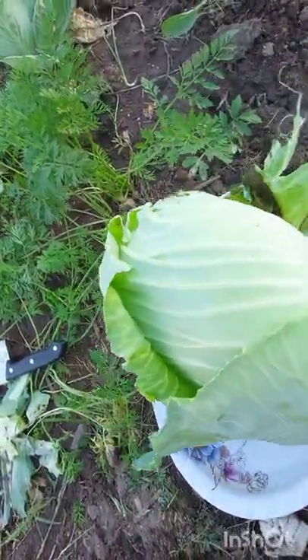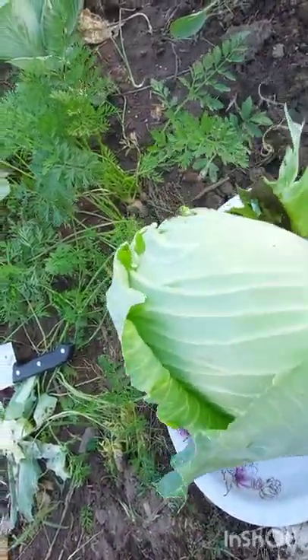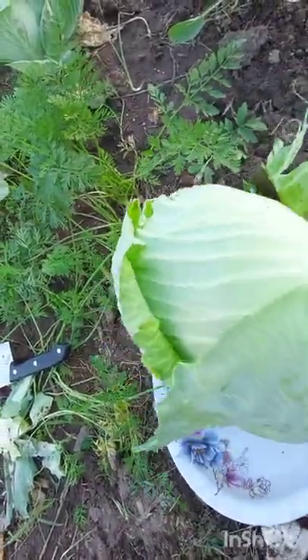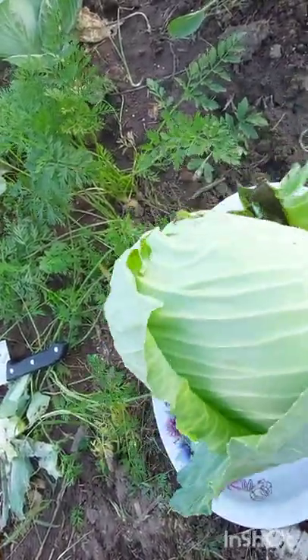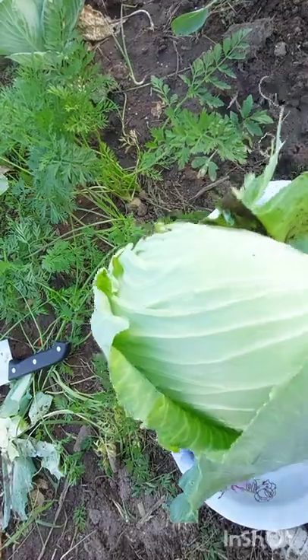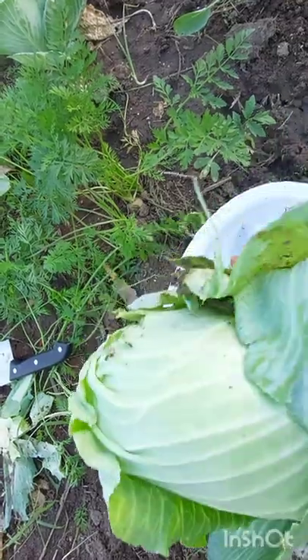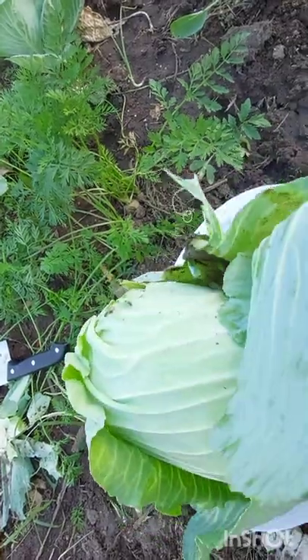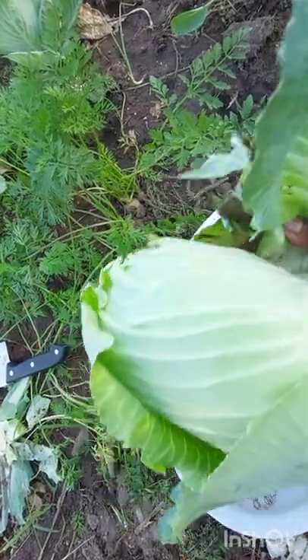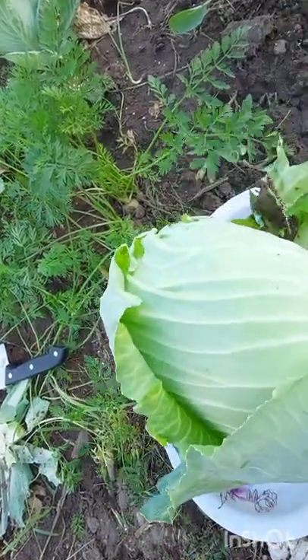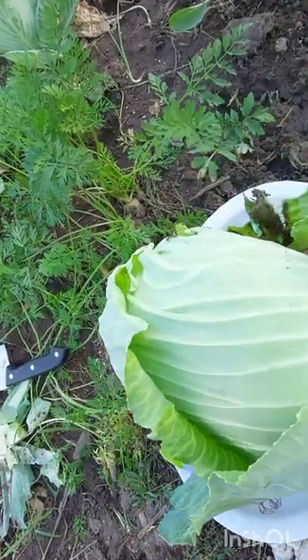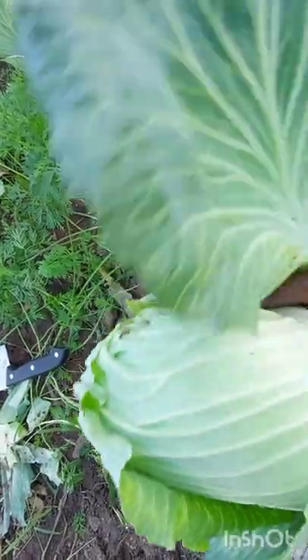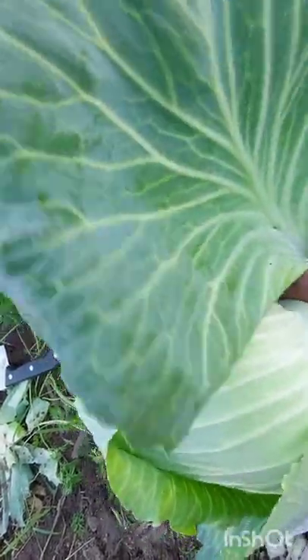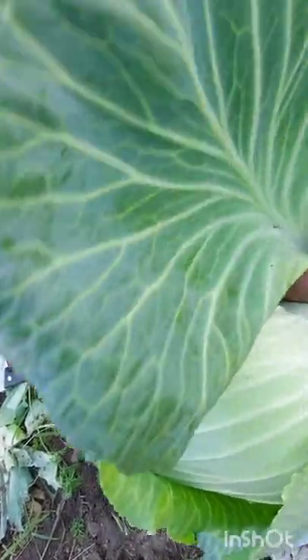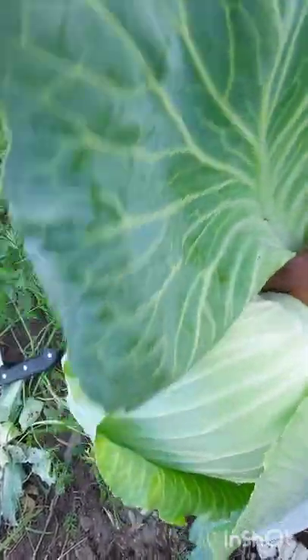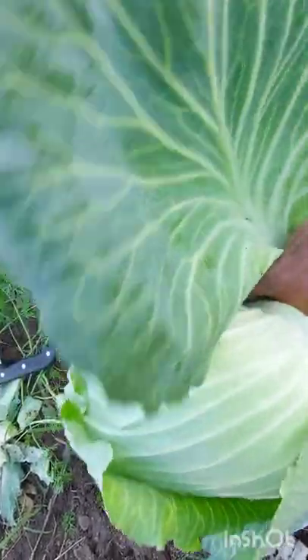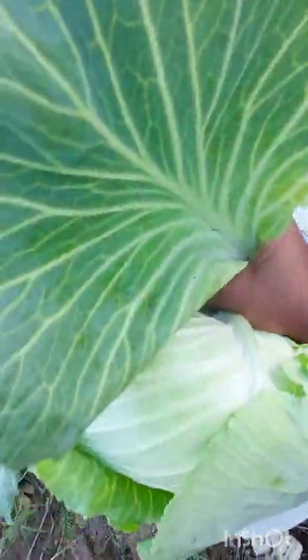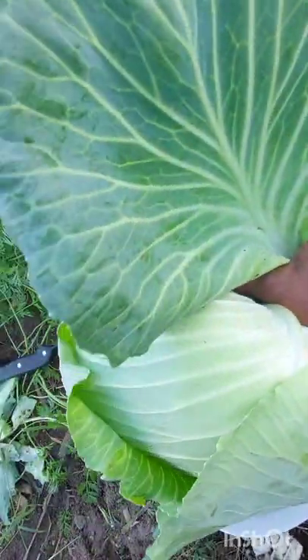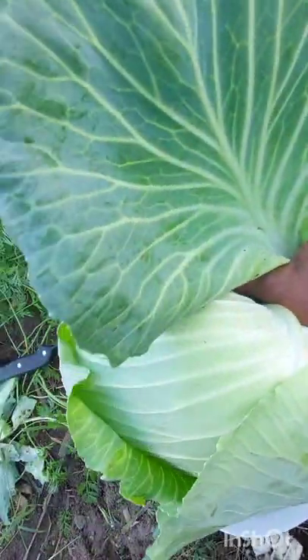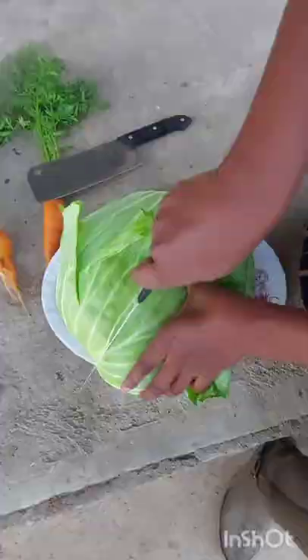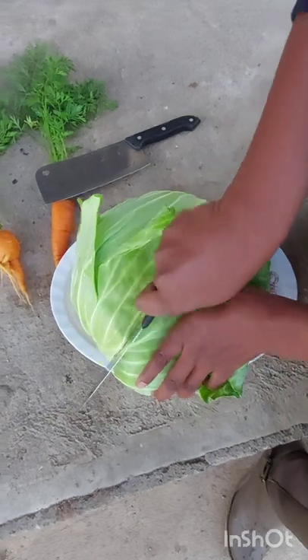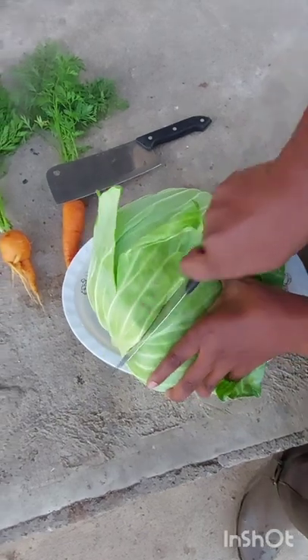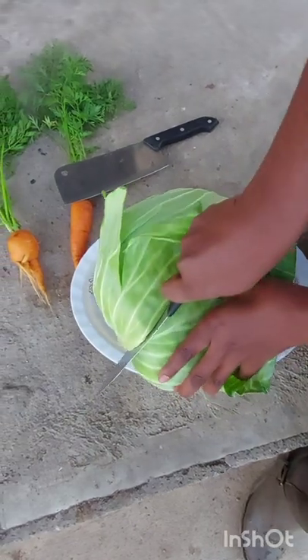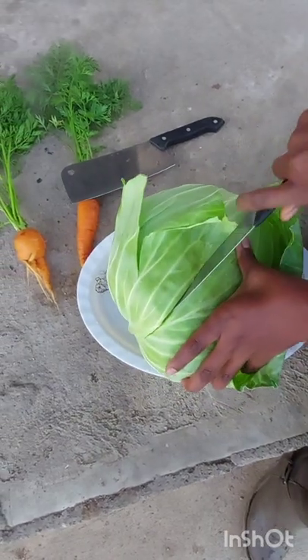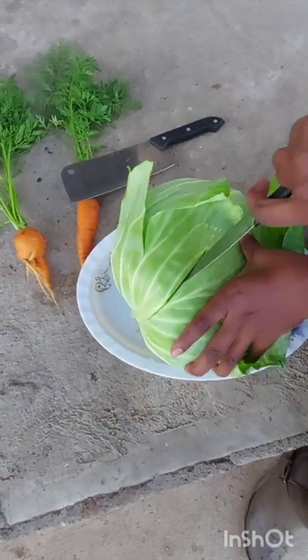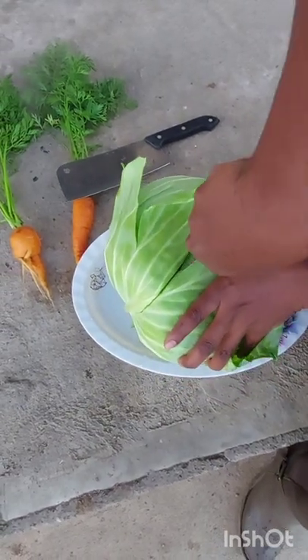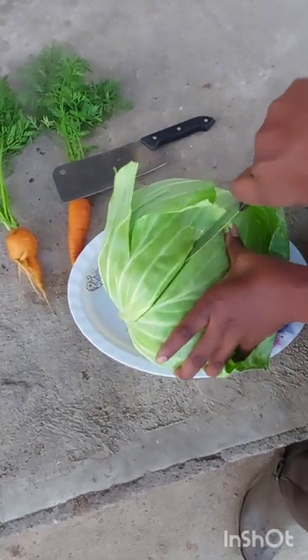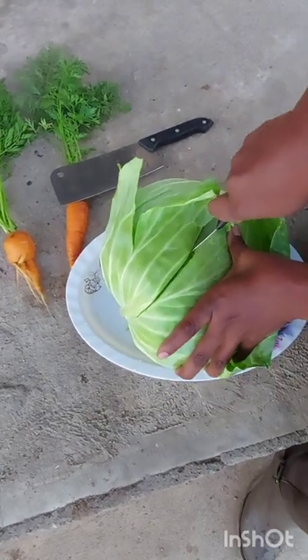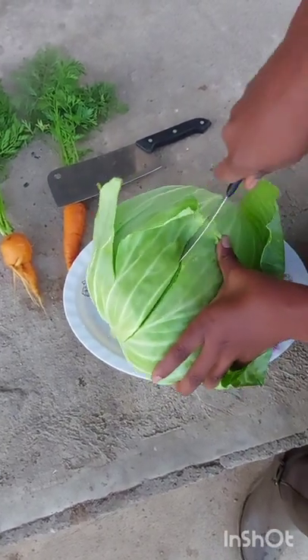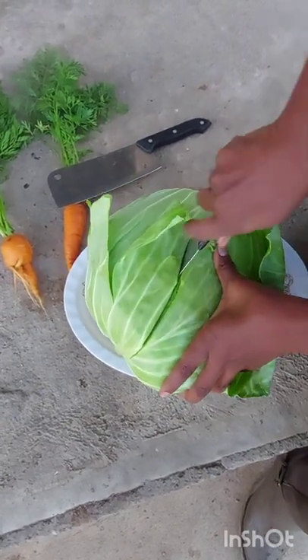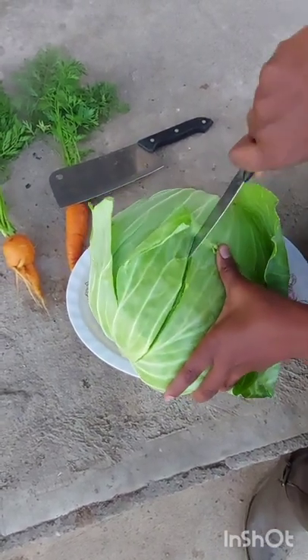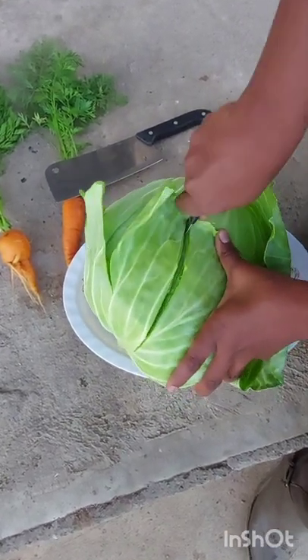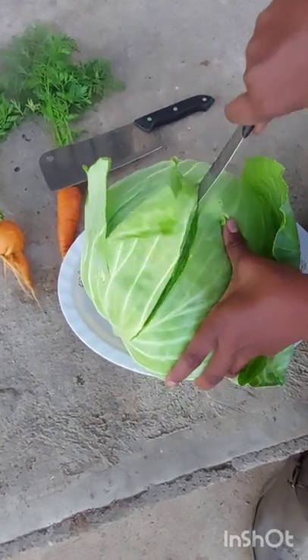I wanted you to see the inner part of the drumhead cabbage, so I went ahead and cut it open, and this is how it looks like.